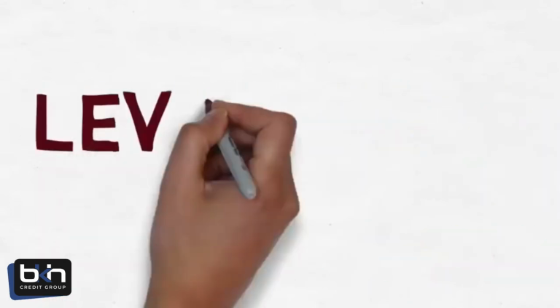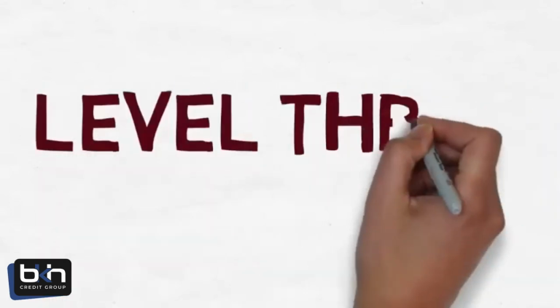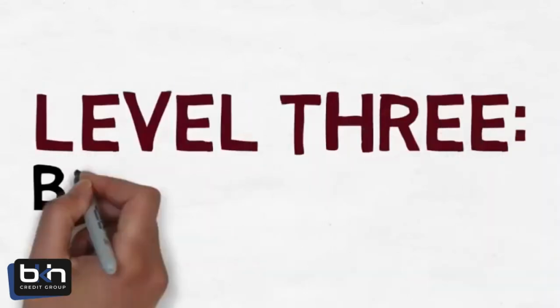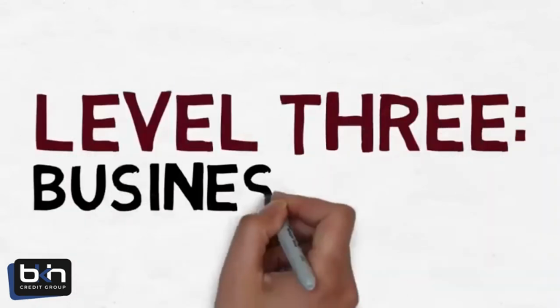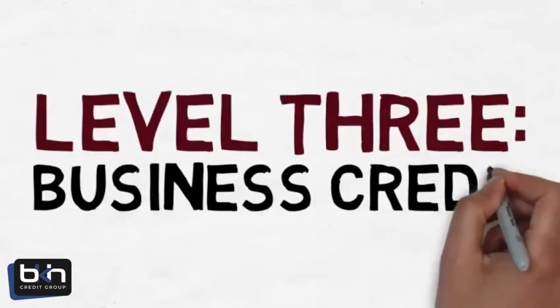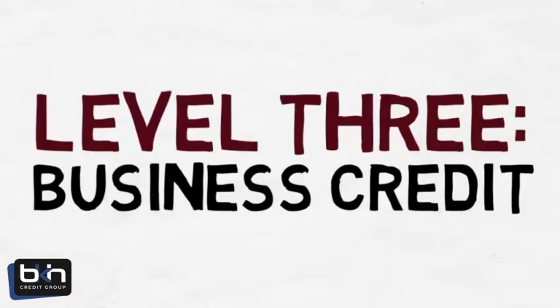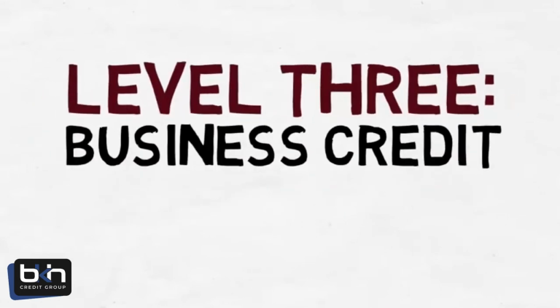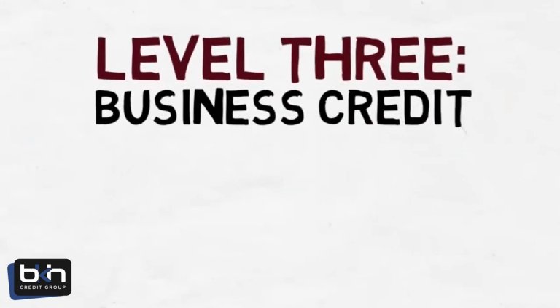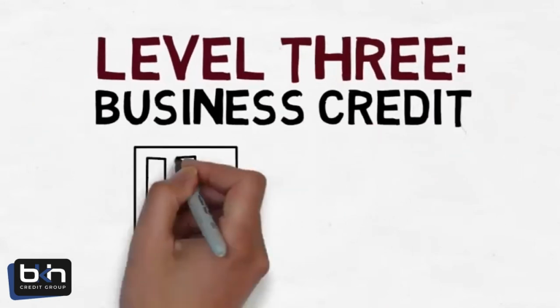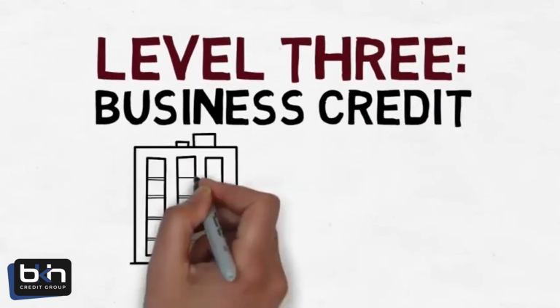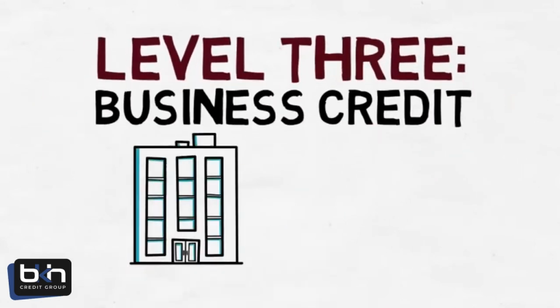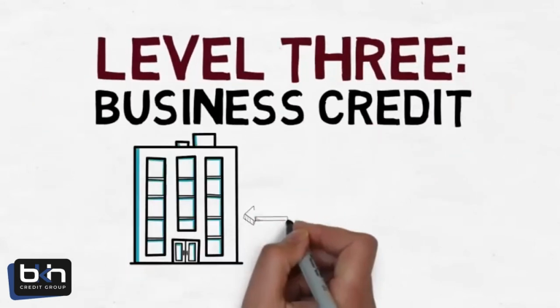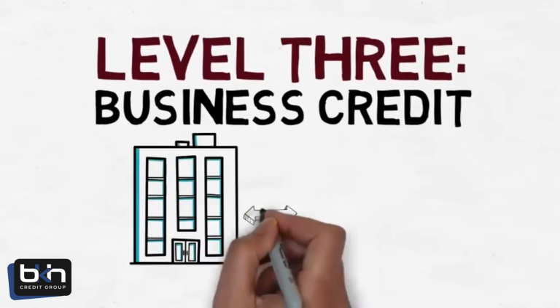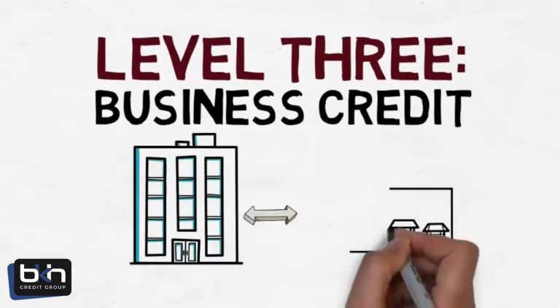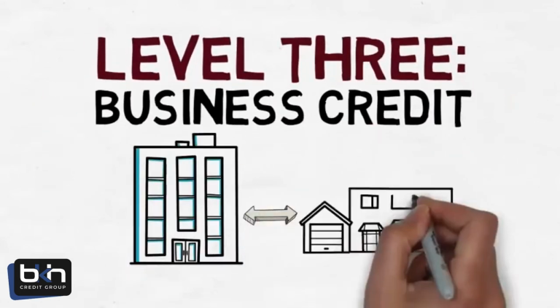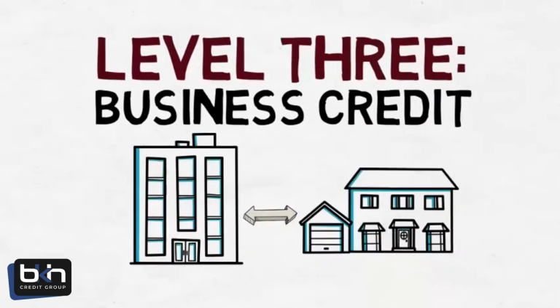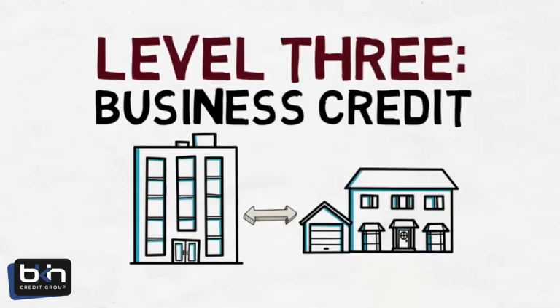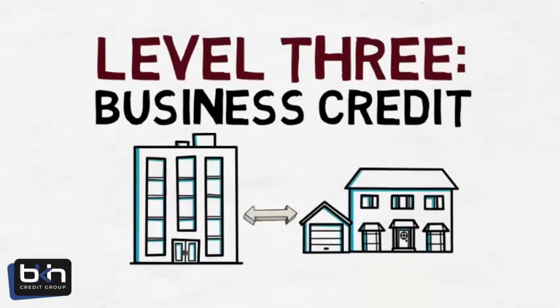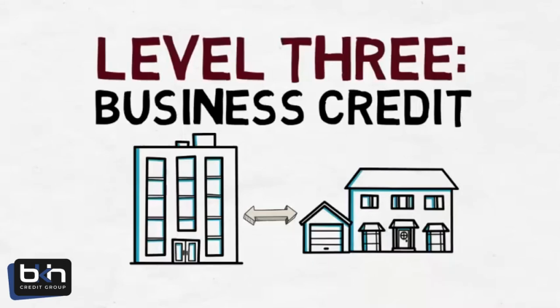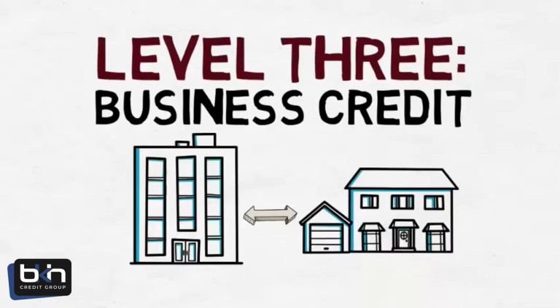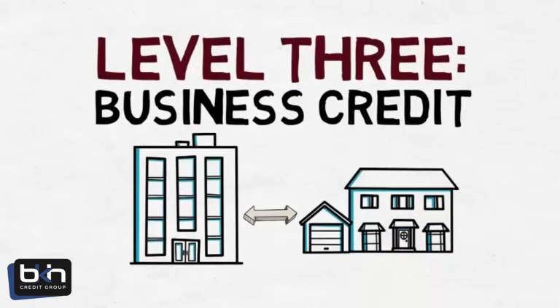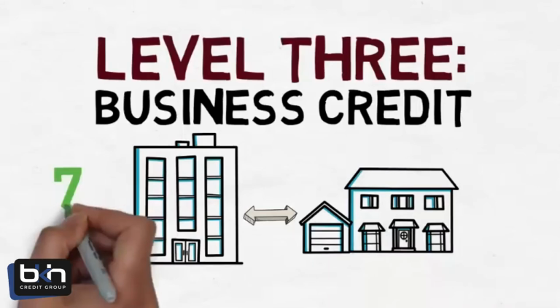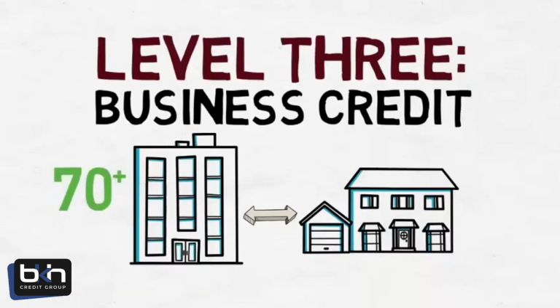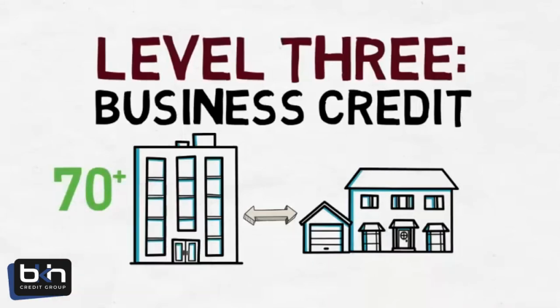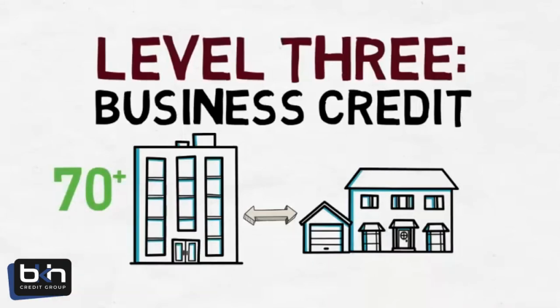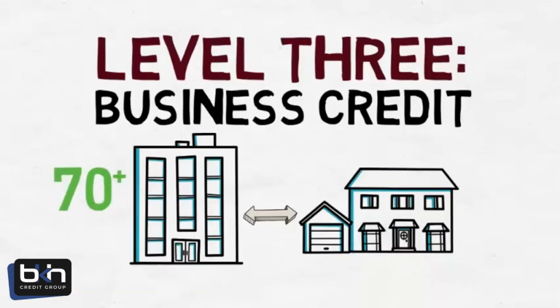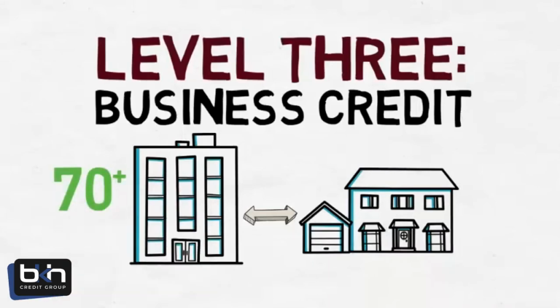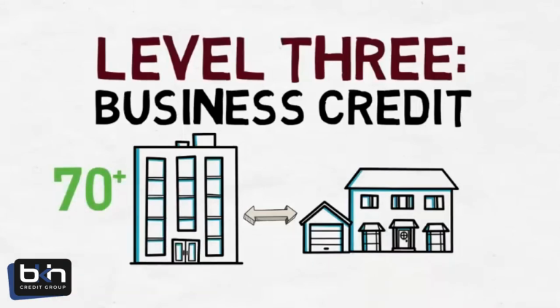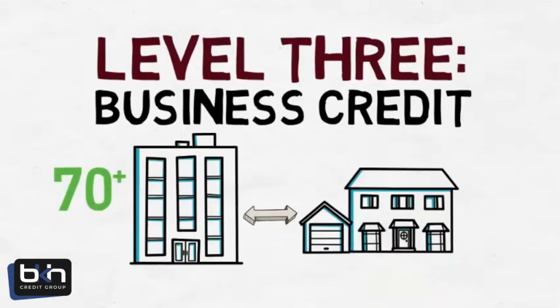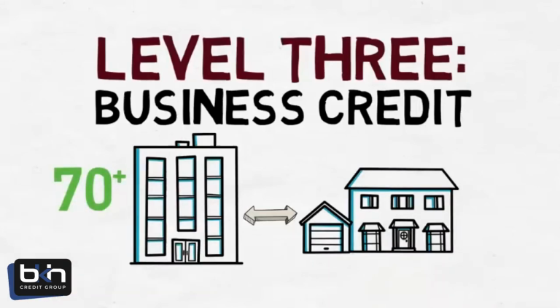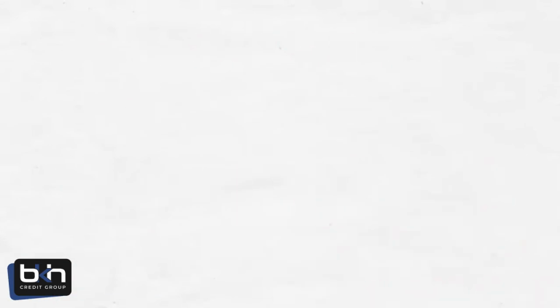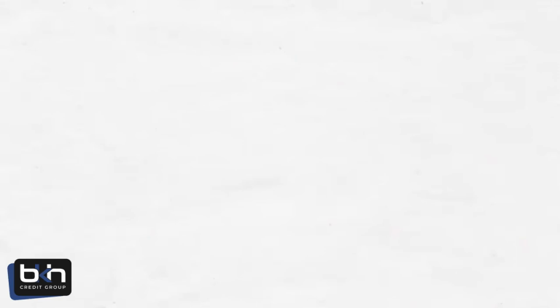Level 3 is Business Credit. Your business entity must have its own credit scores that are separate from your personal scores. Your business needs to have business credit scores that are 70 or above with all three business credit reporting agencies.